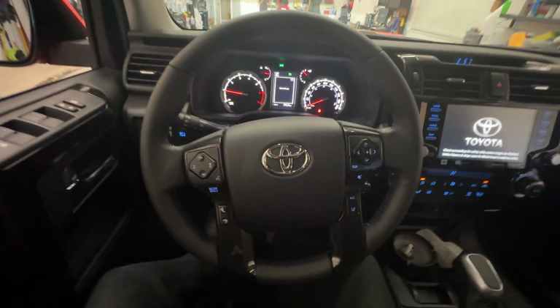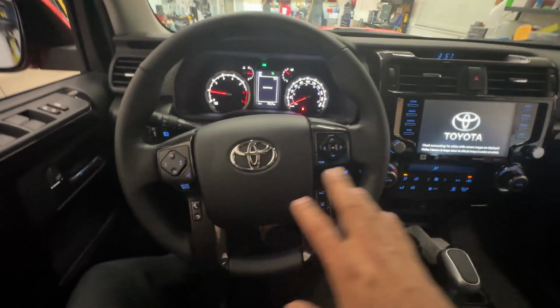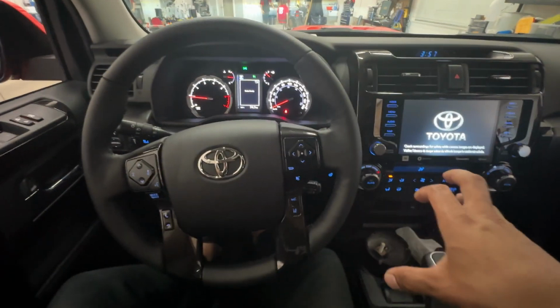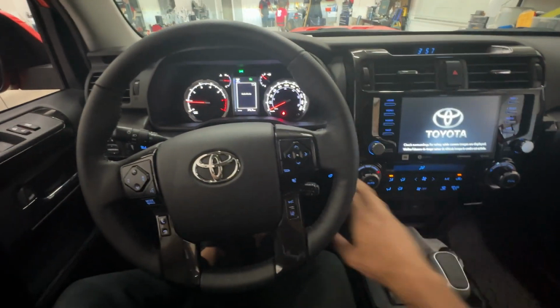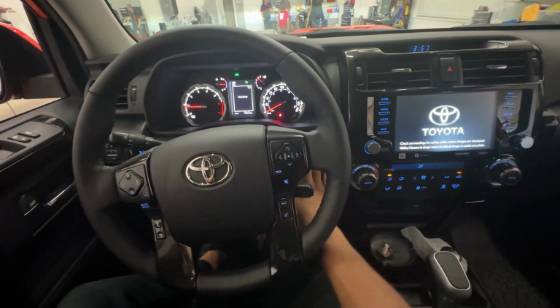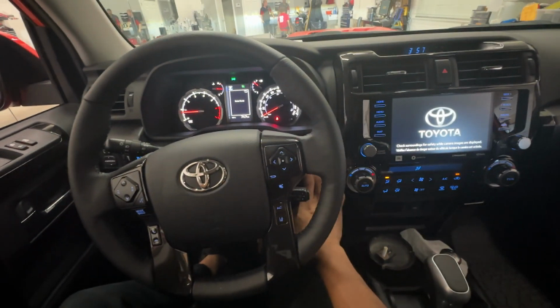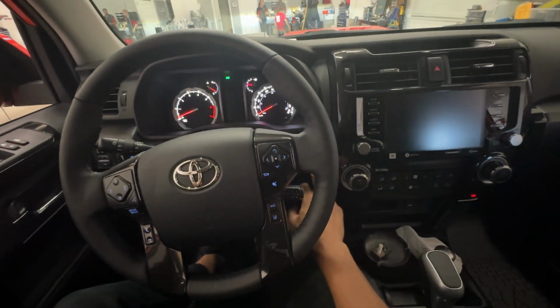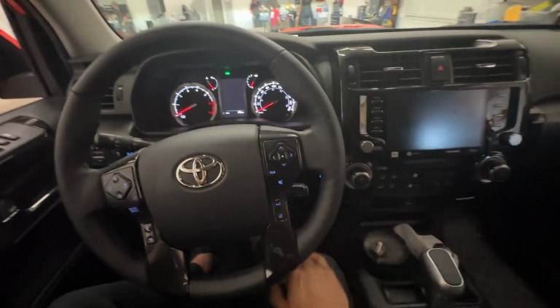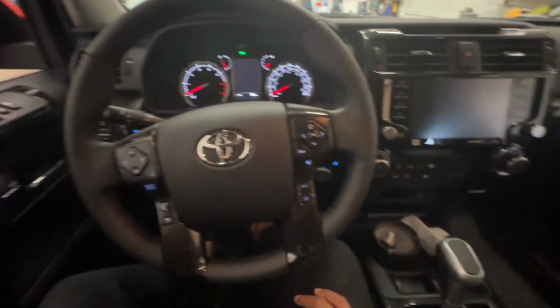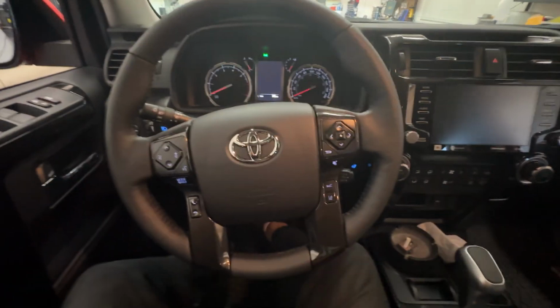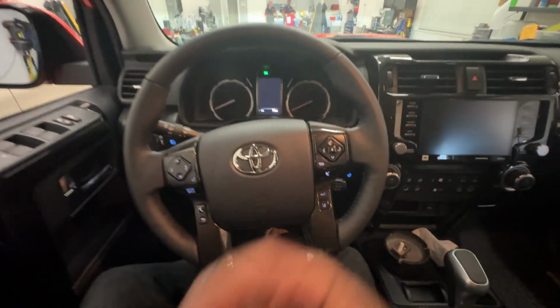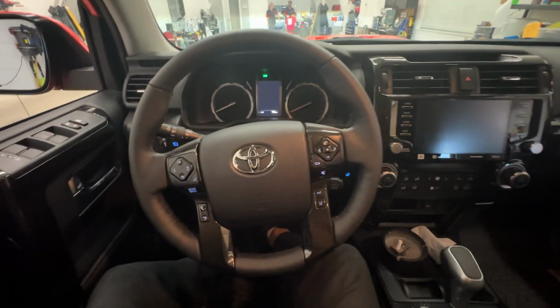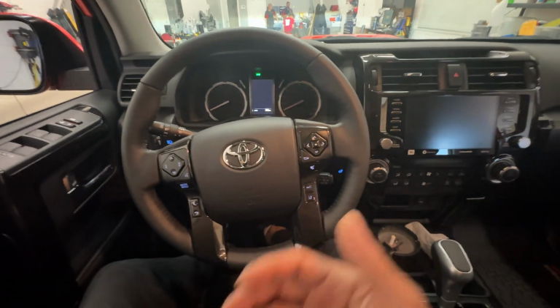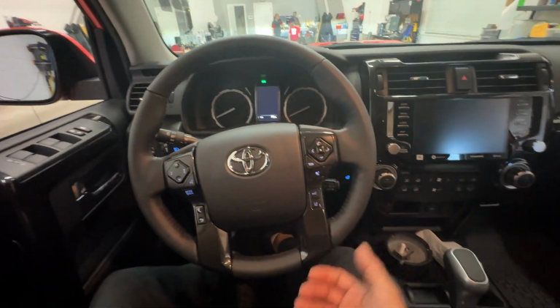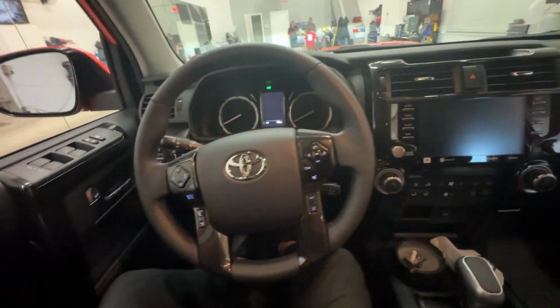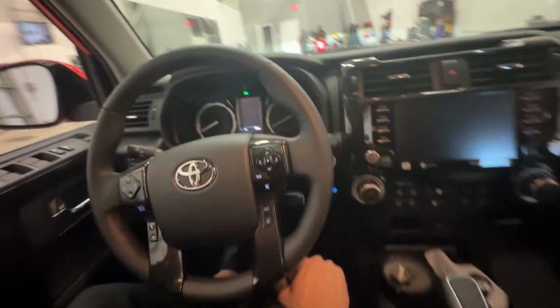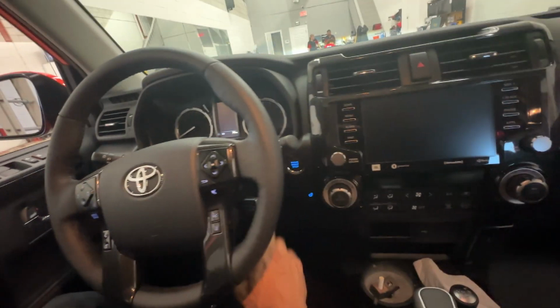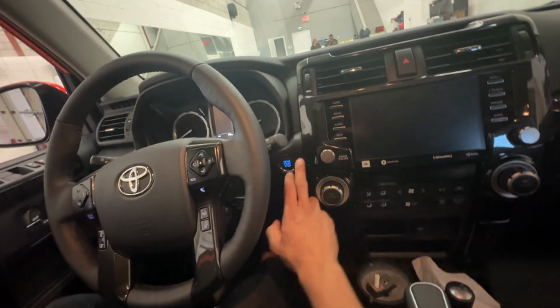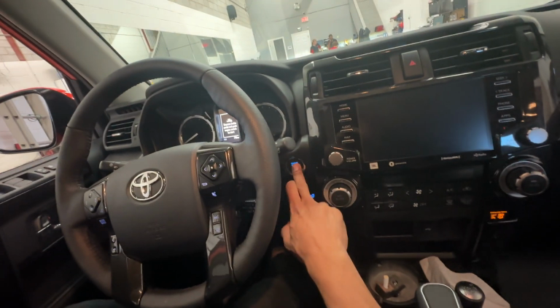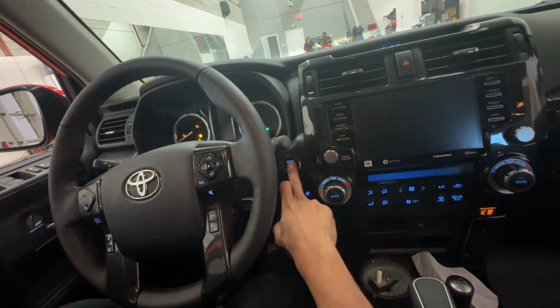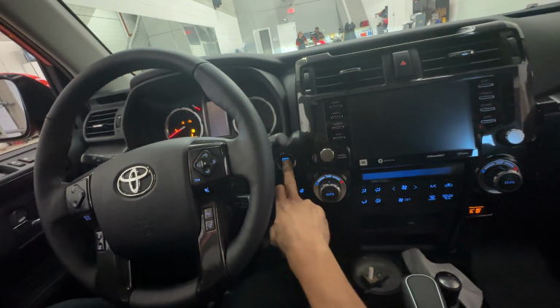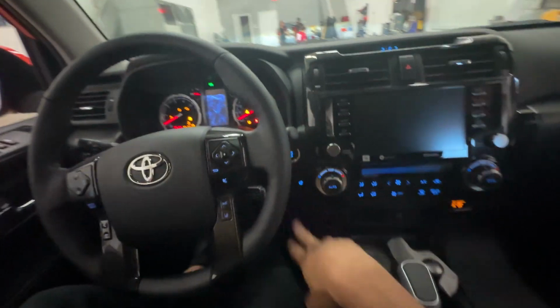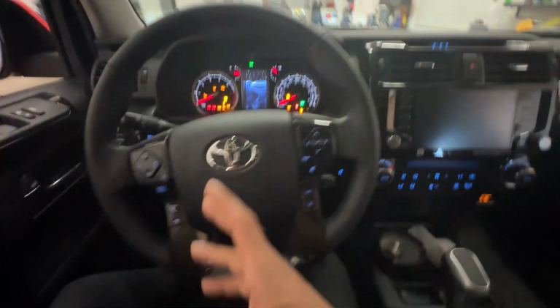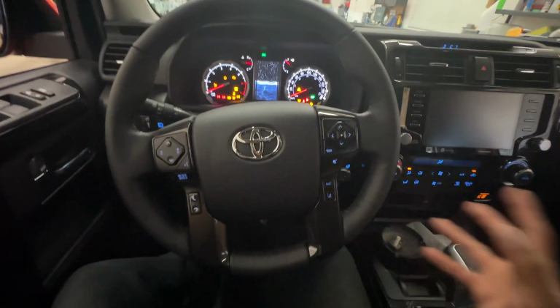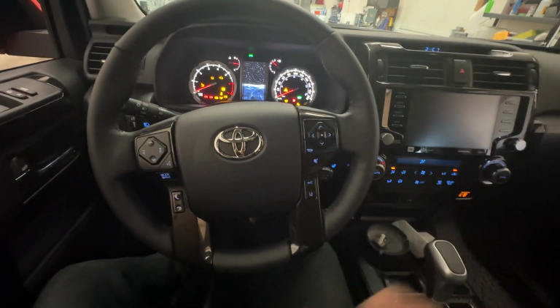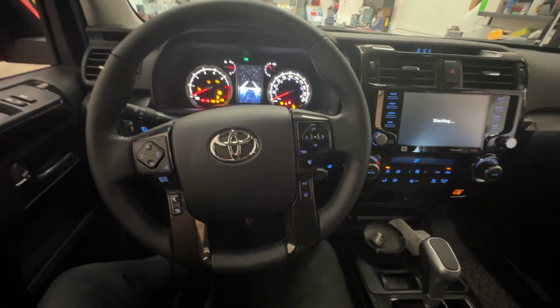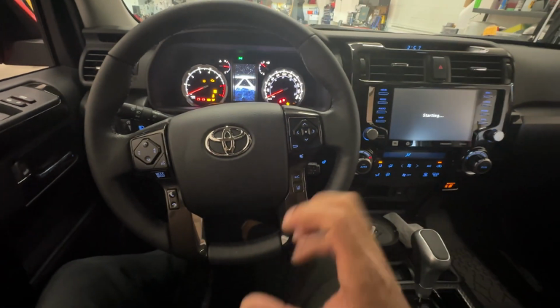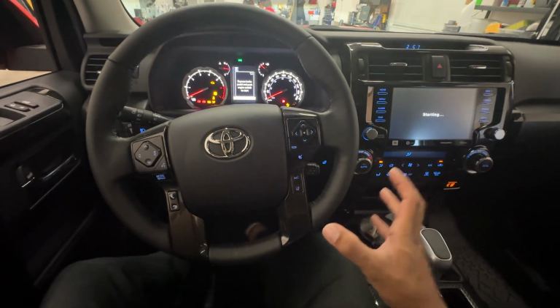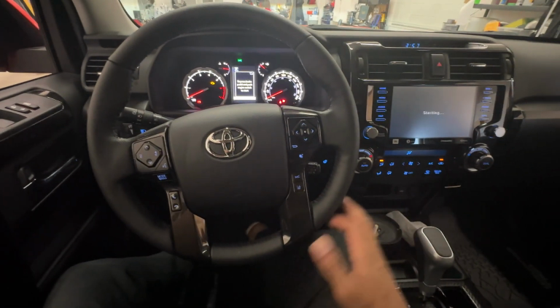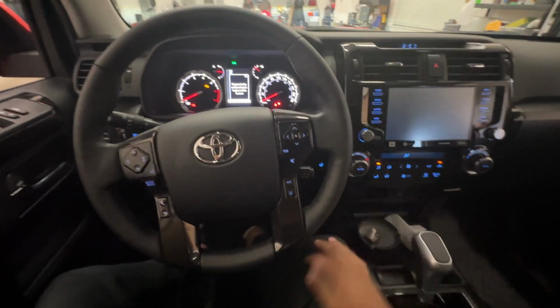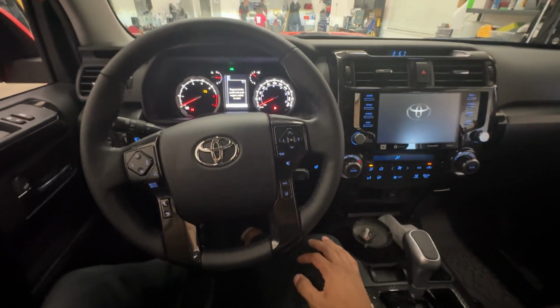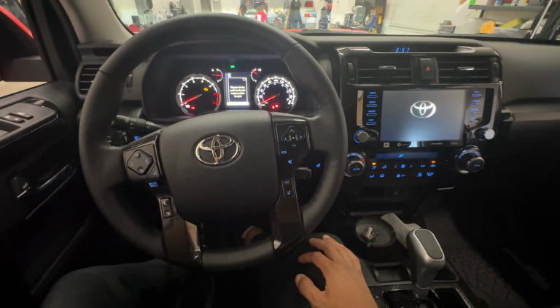Now this is a self-arming device, so if we turn the vehicle off and then attempt to restart it, the vehicle will not restart, as you can see right here. We need to enter in our code, and then the vehicle will be able to start again.